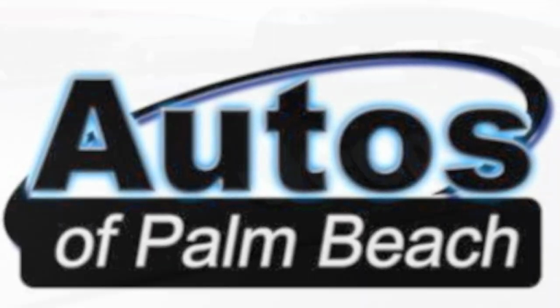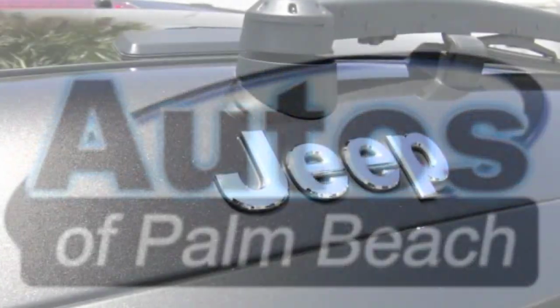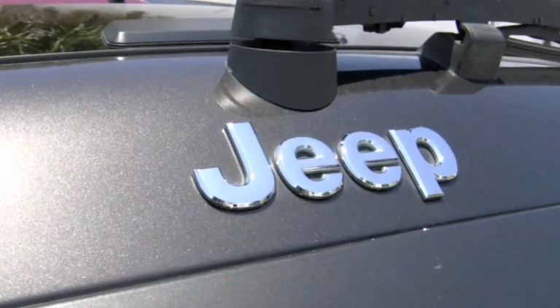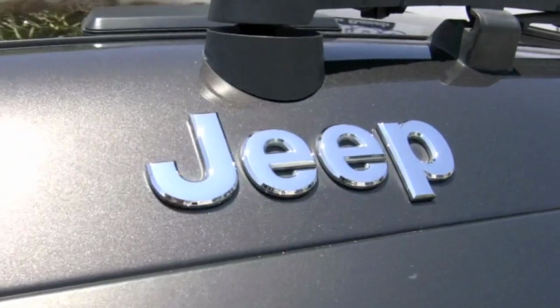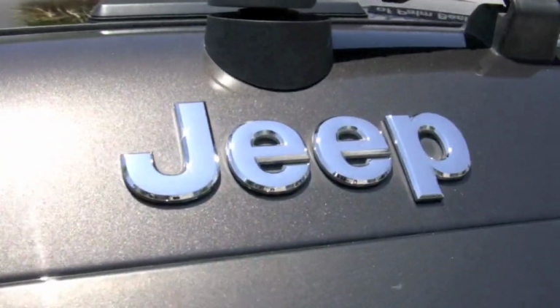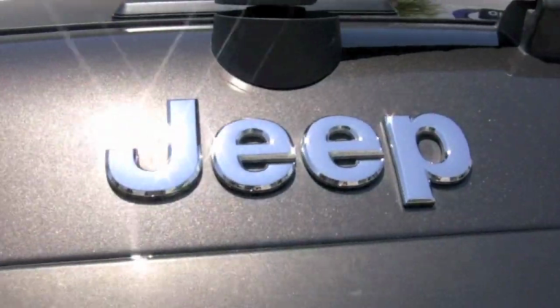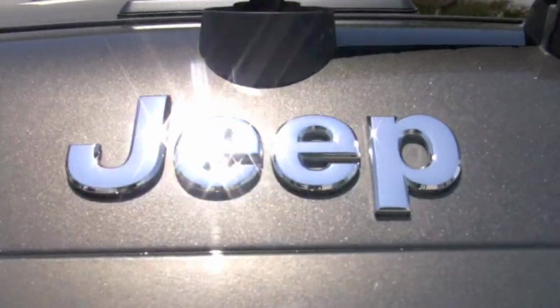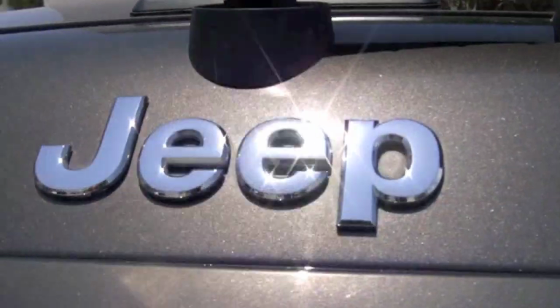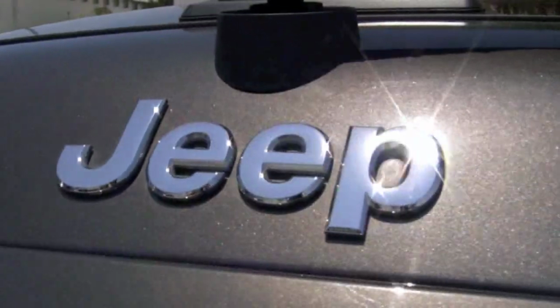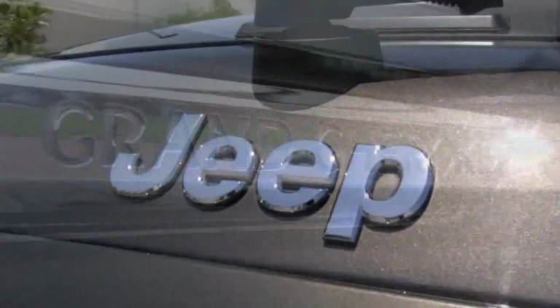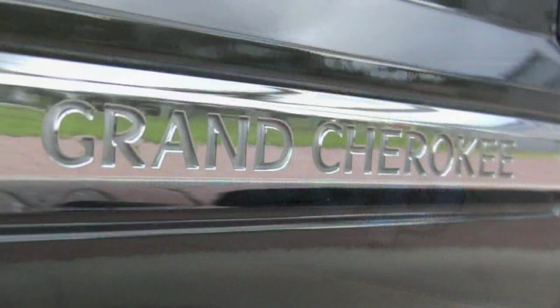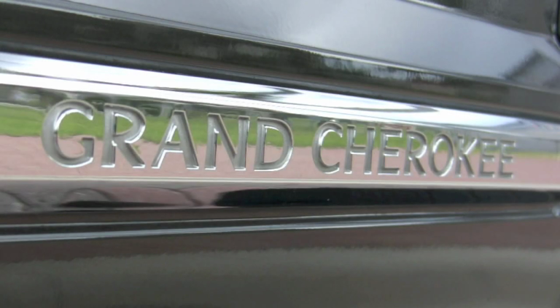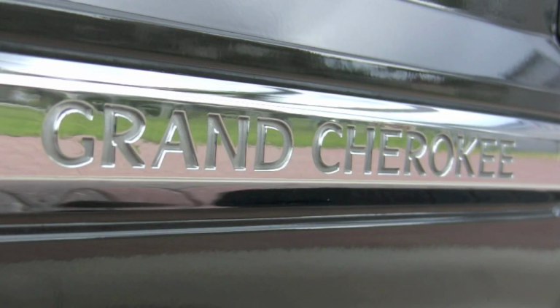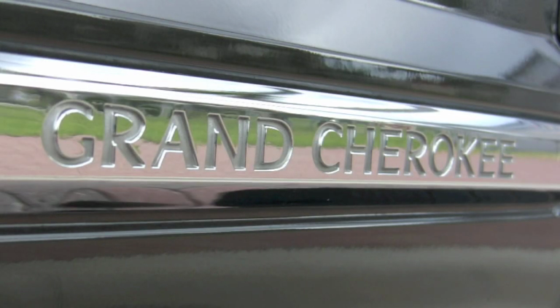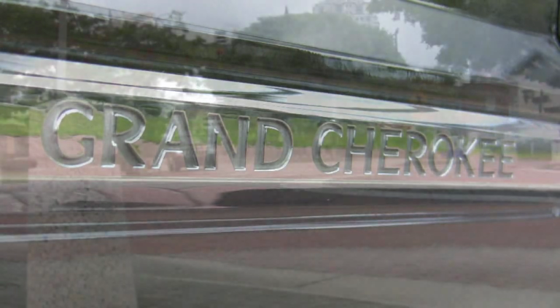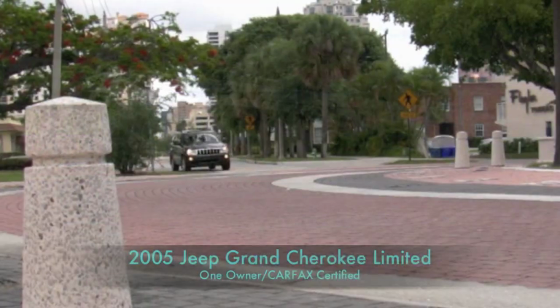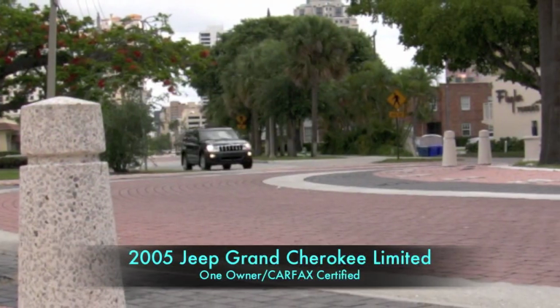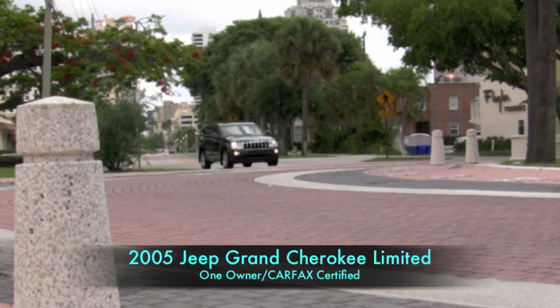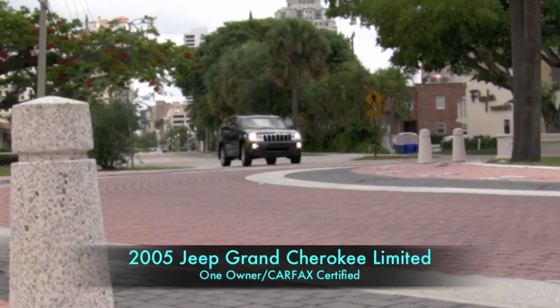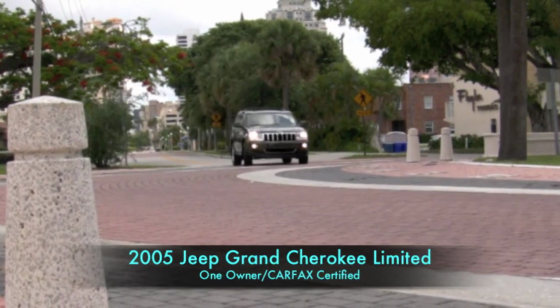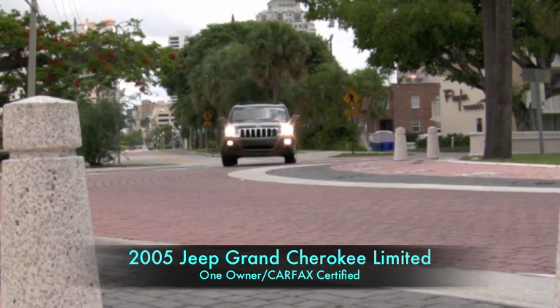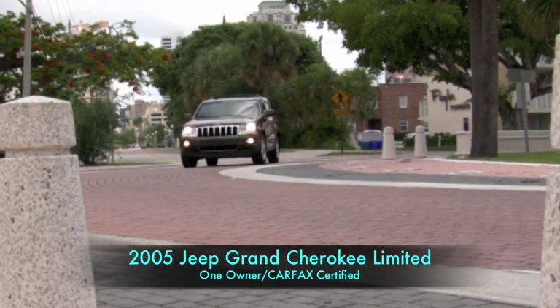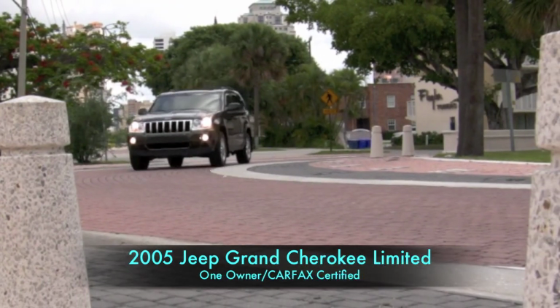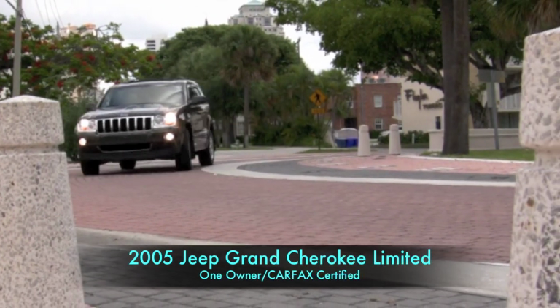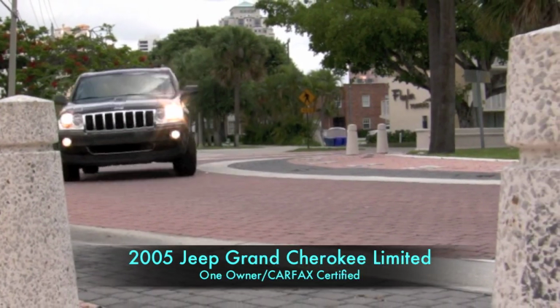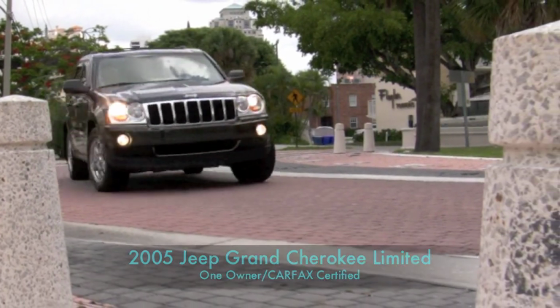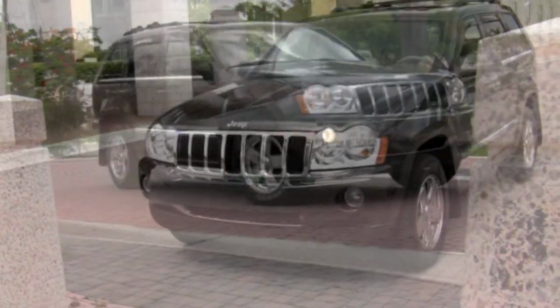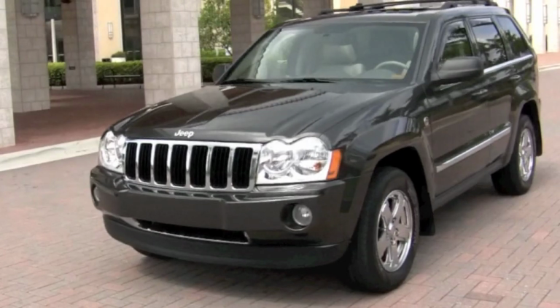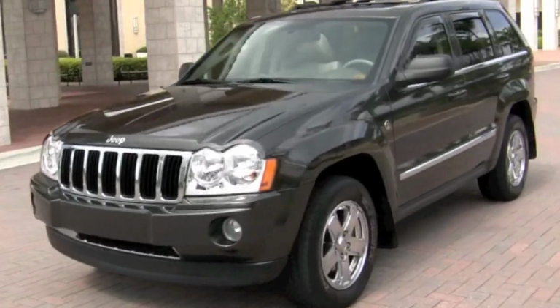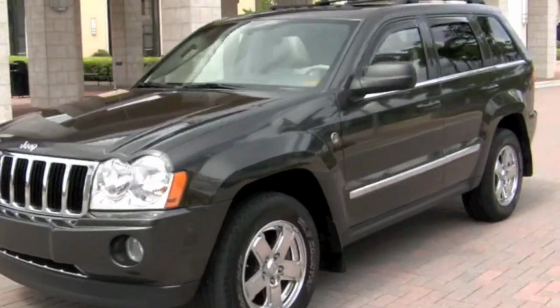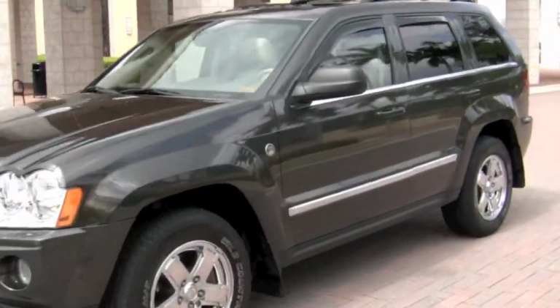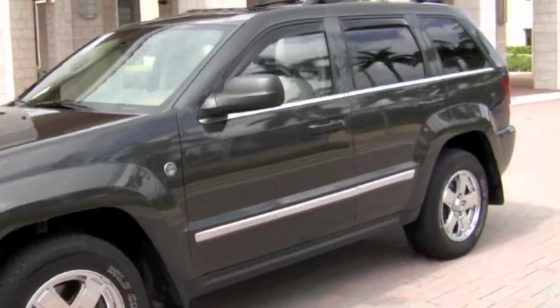Welcome to Autos of Palm Beach, where you're invited to take a closer look at this one-owner, accident-free Grand Cherokee. This 2005 Jeep Grand Cherokee Limited, powered by a 5.7-liter Hemi engine, is in exceptional condition.